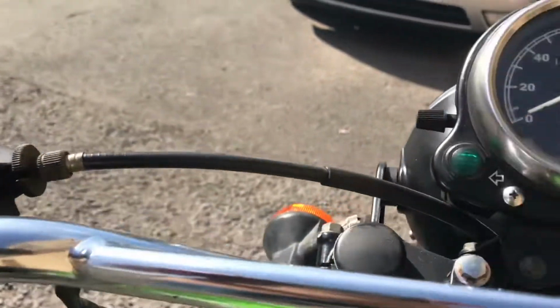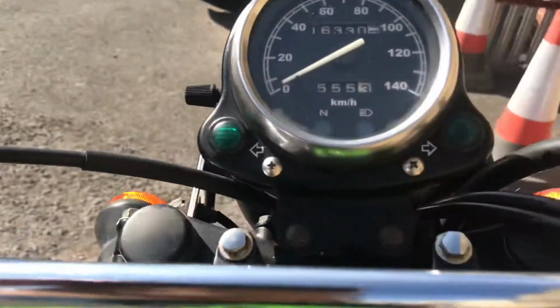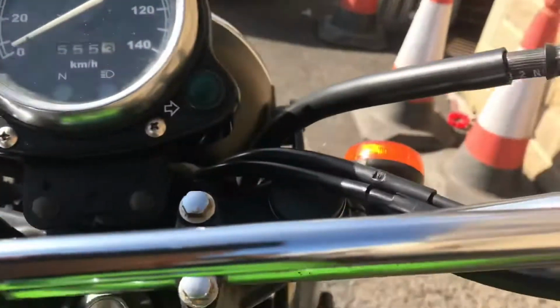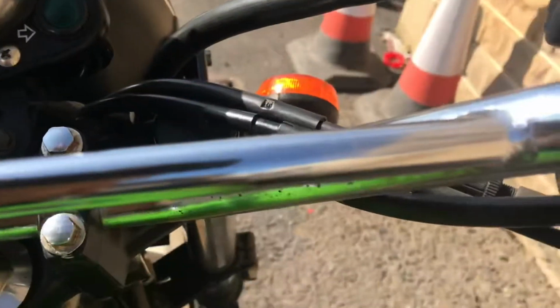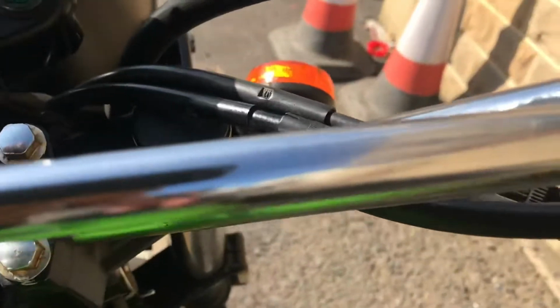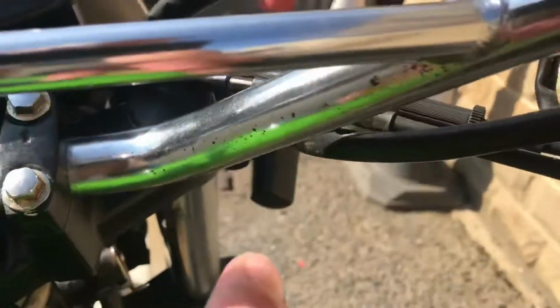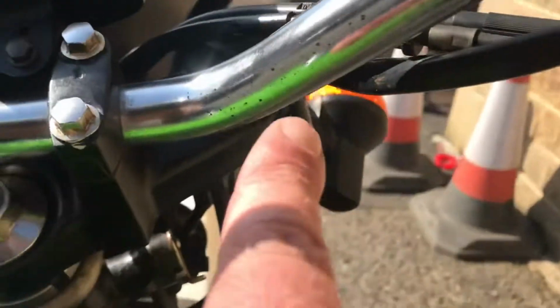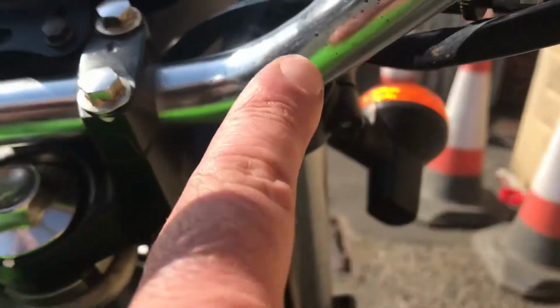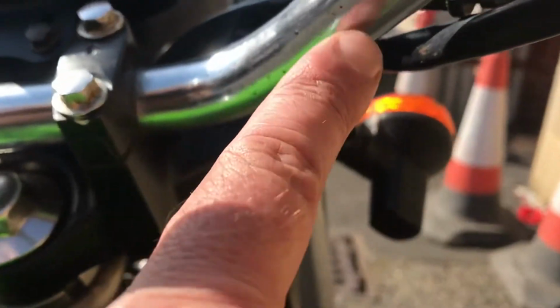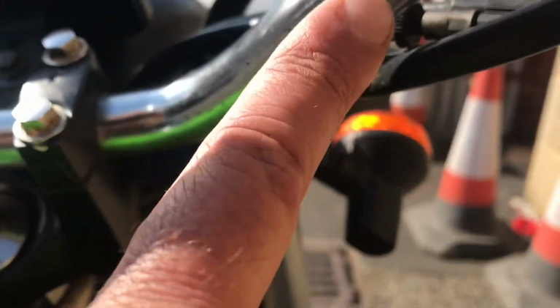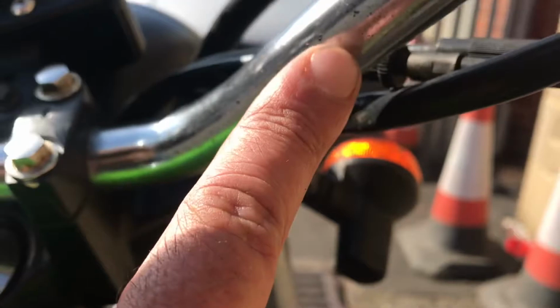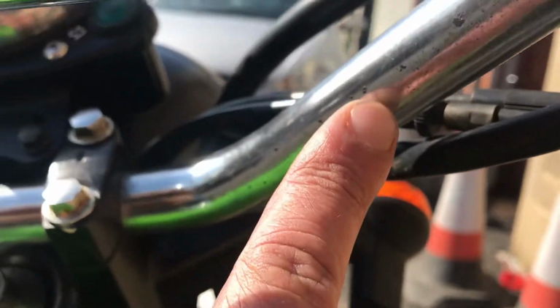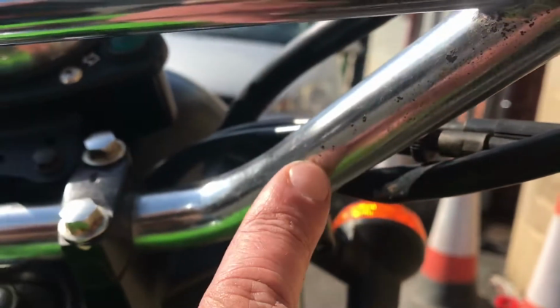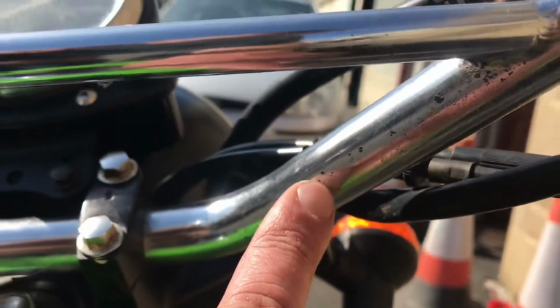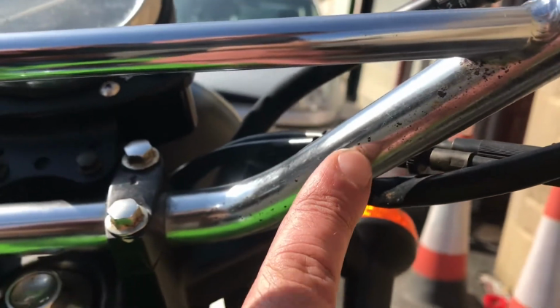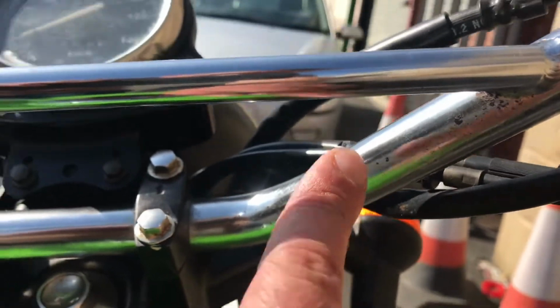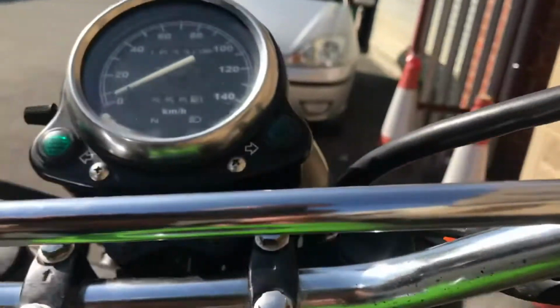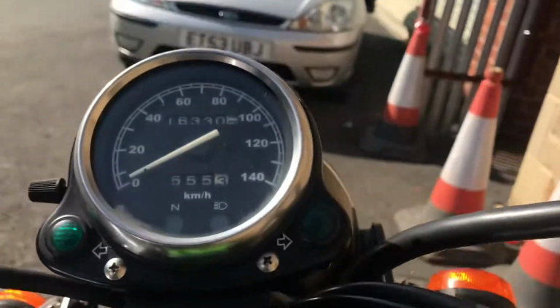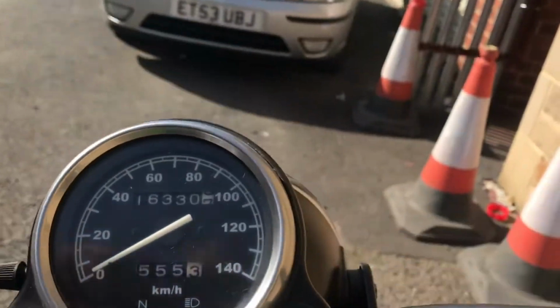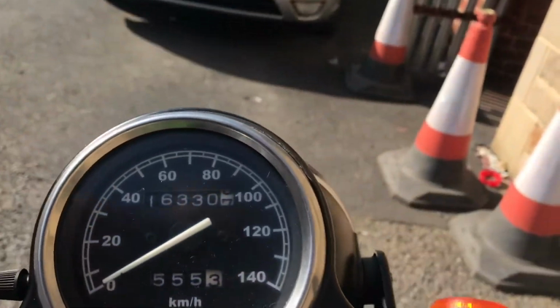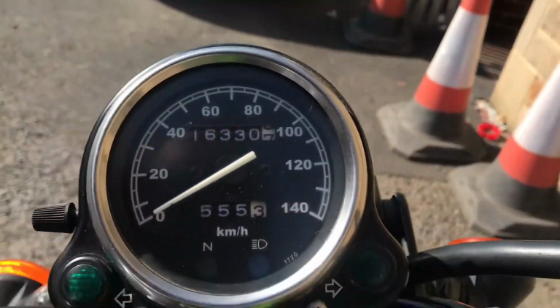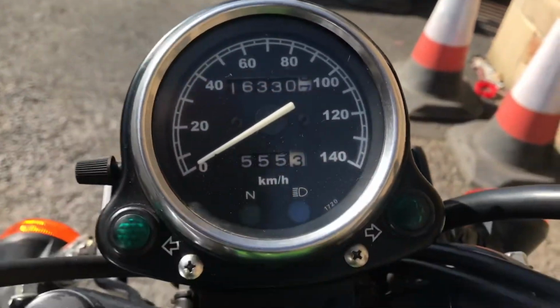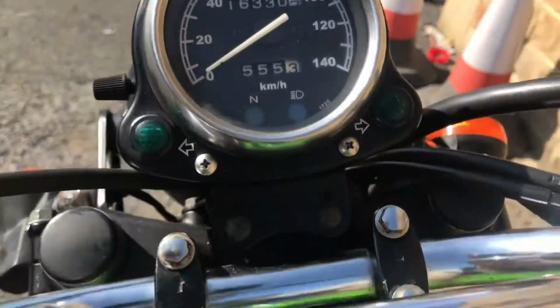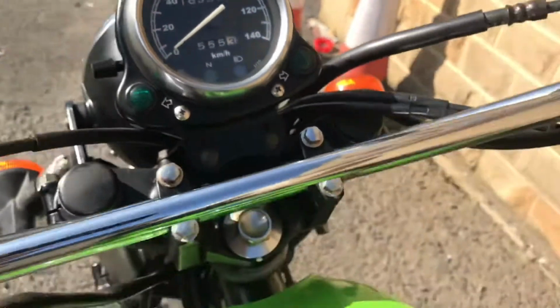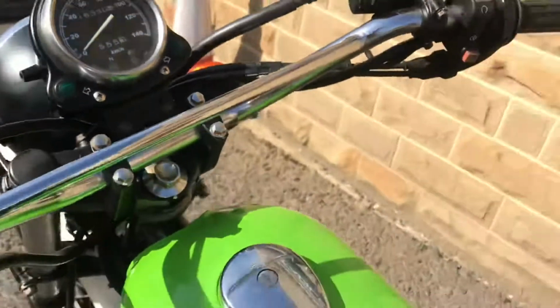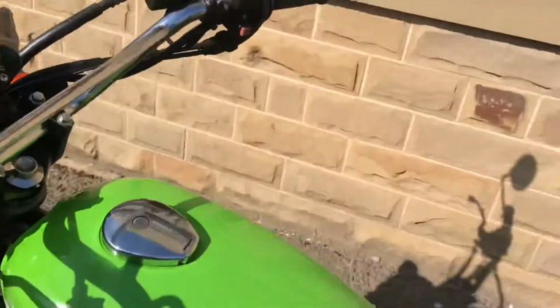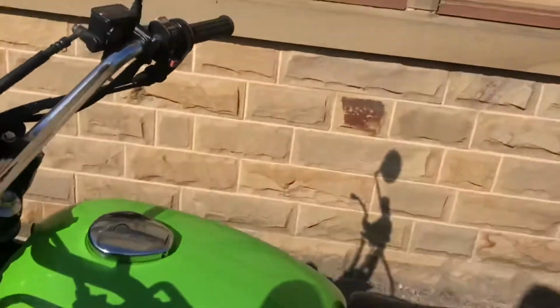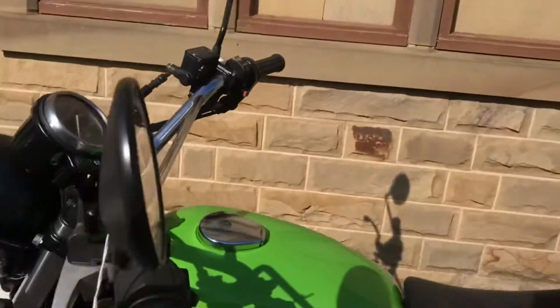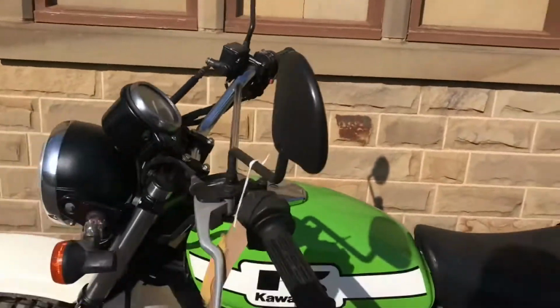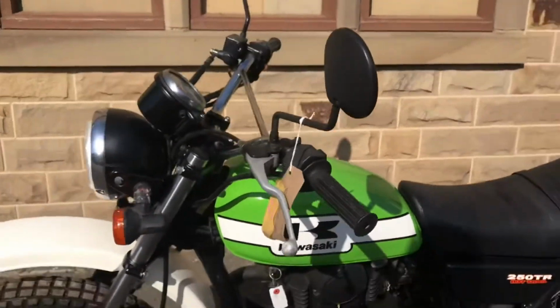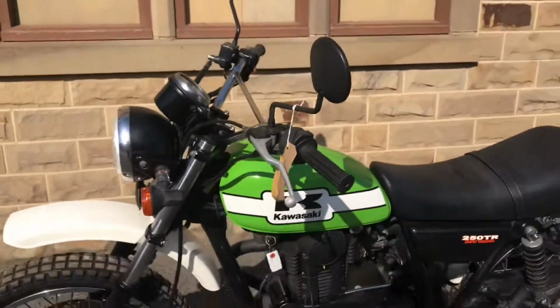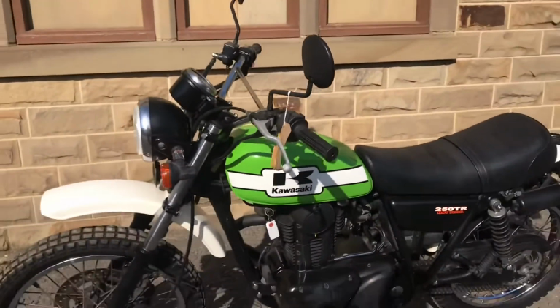Chrome bars — a little bit of corrosion just there on the bars. 16,330 kilometres, about 10,140 miles. 2007 Kawasaki 250 TR.